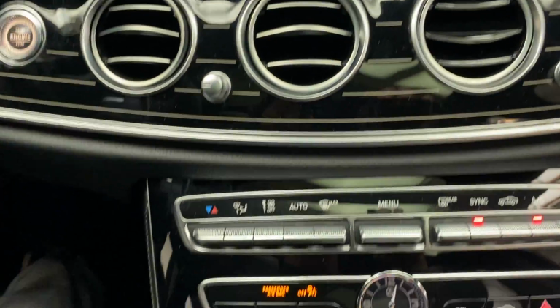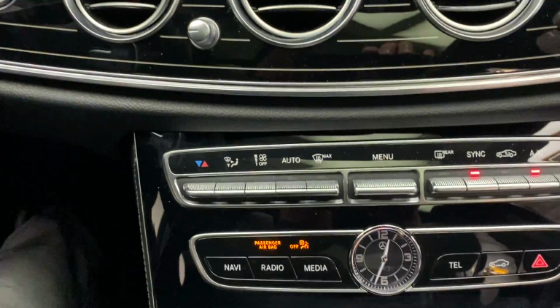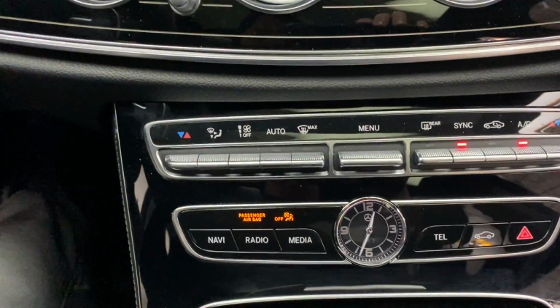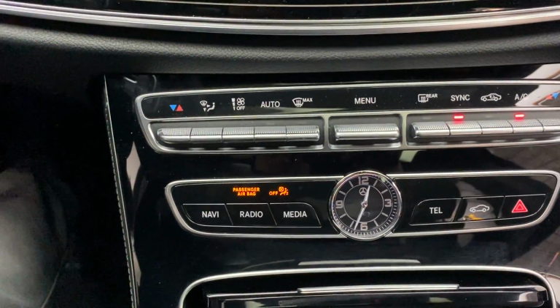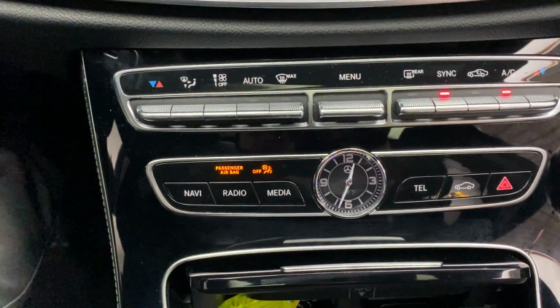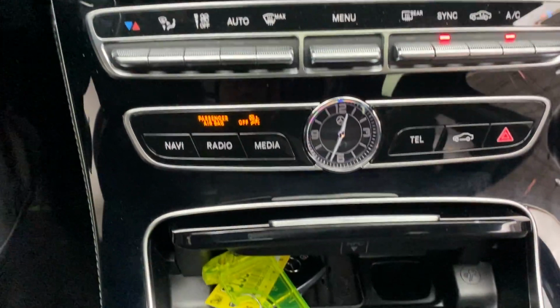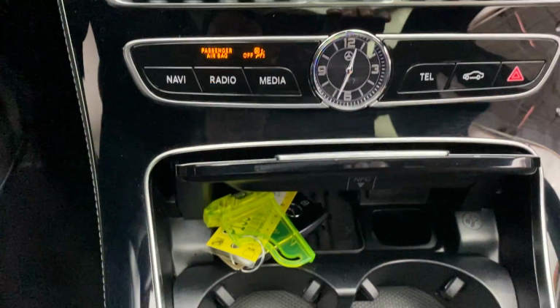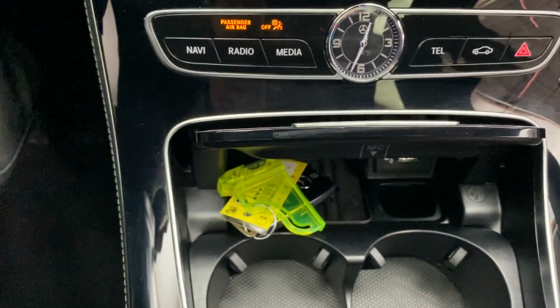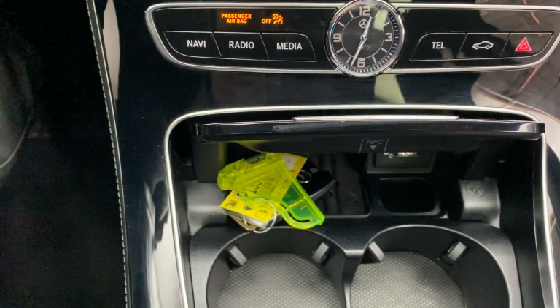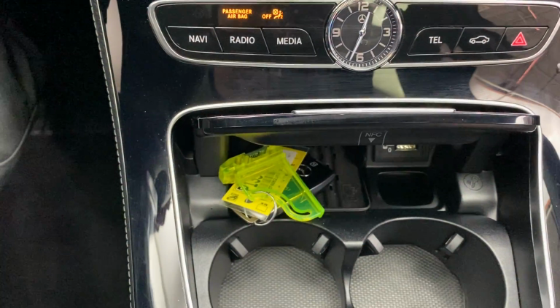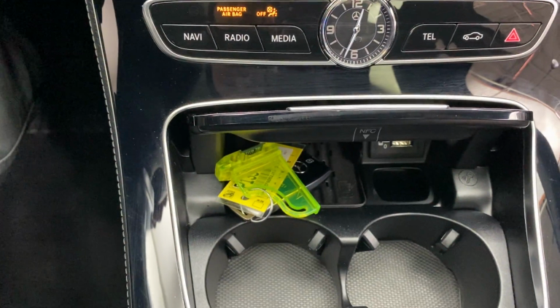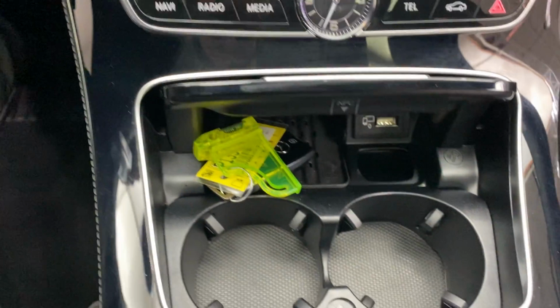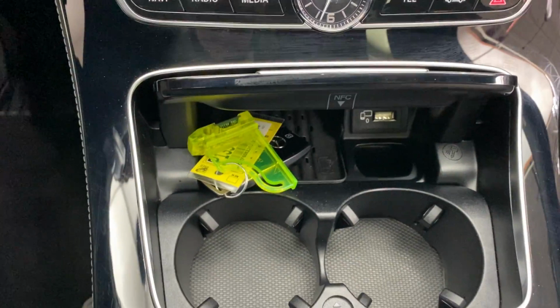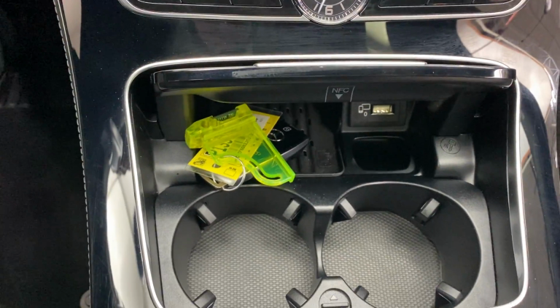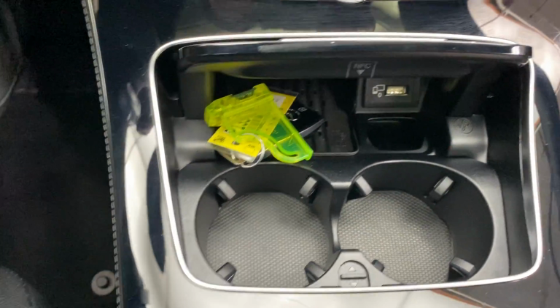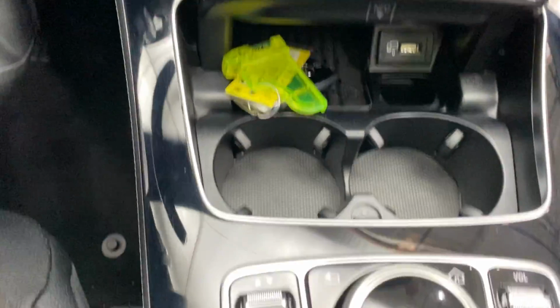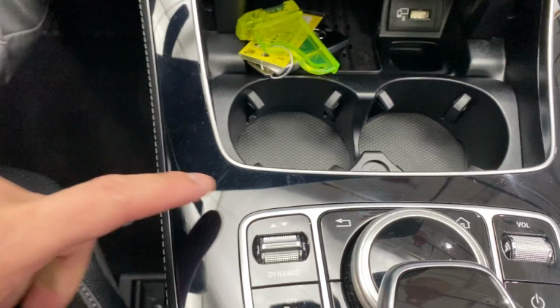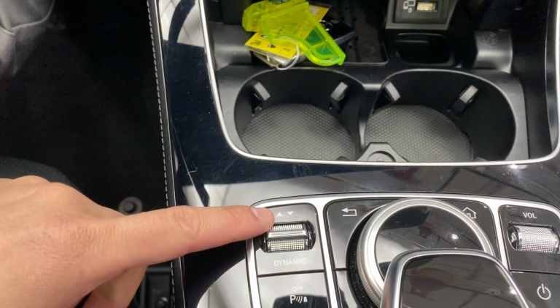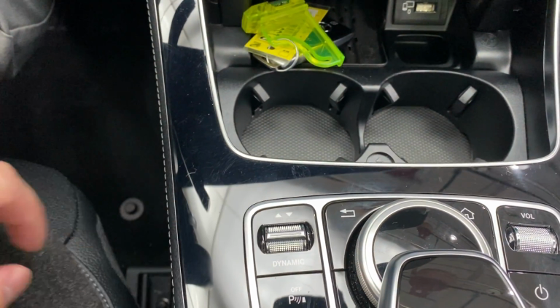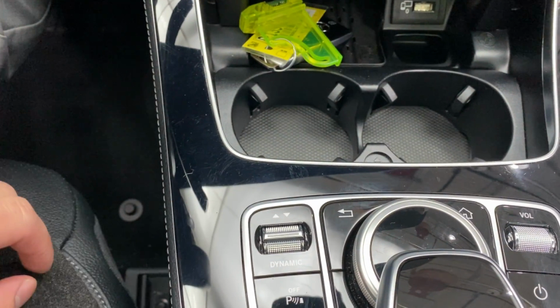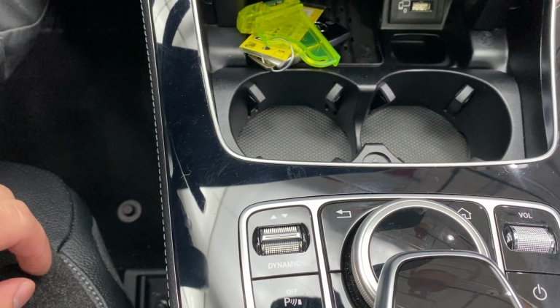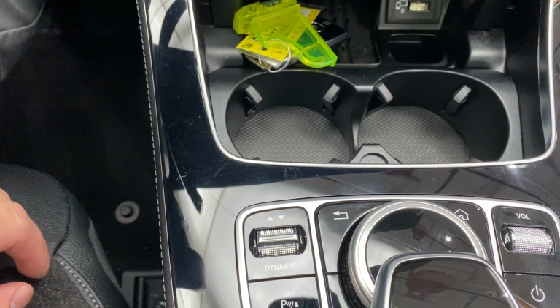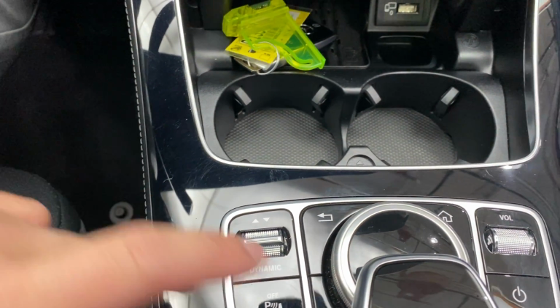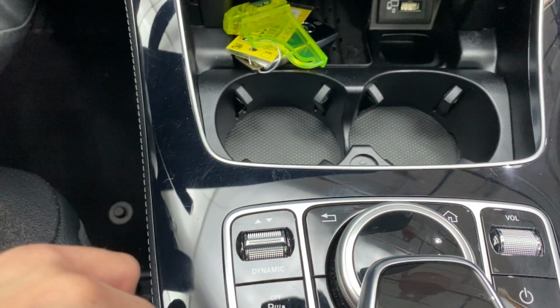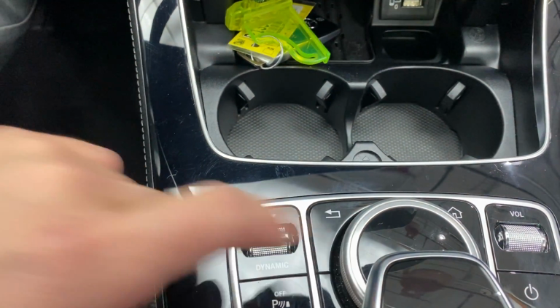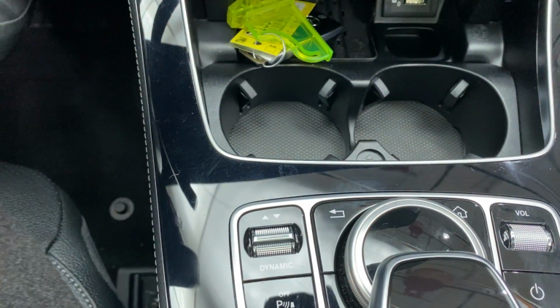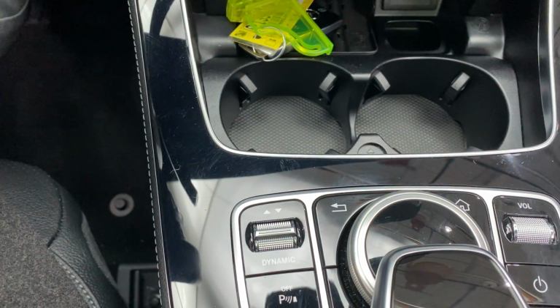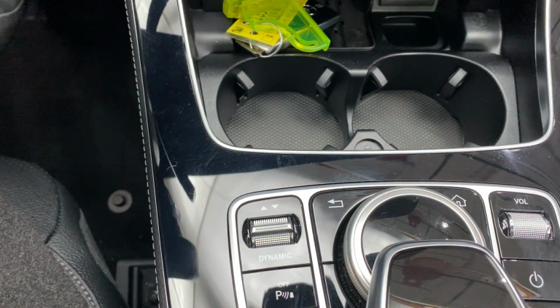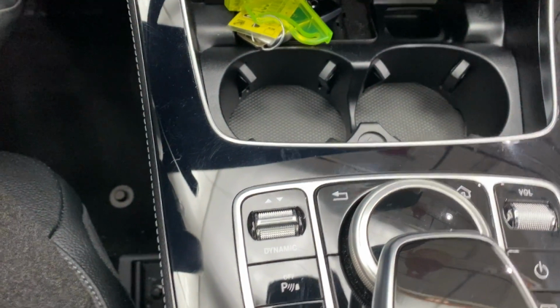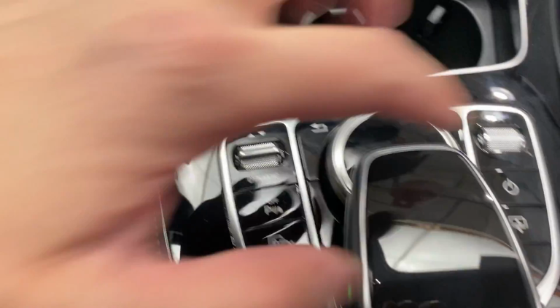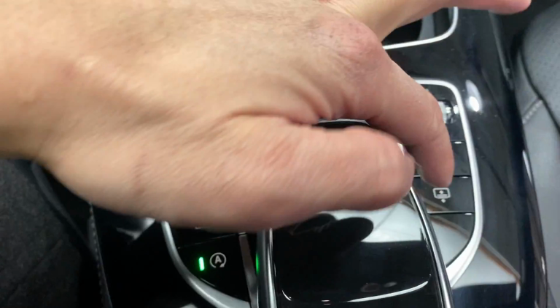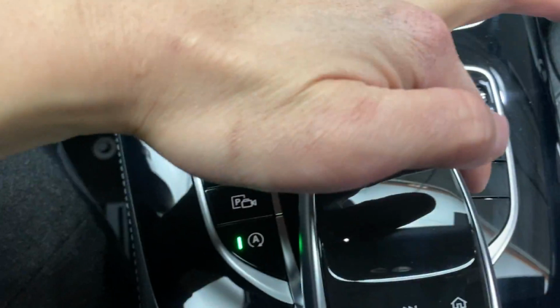Dual zone climate controls. Hard keys for the media display. Wireless charging. USB ports. Dynamic Select for different driving modes. Touchpad and scroll wheel for the infotainment center. Rear window shade.